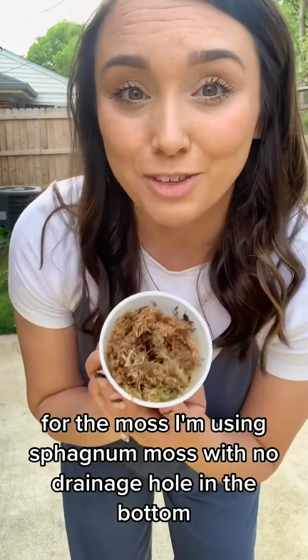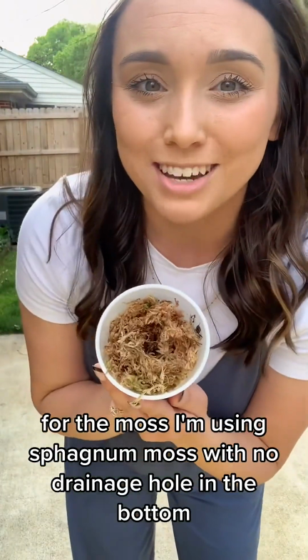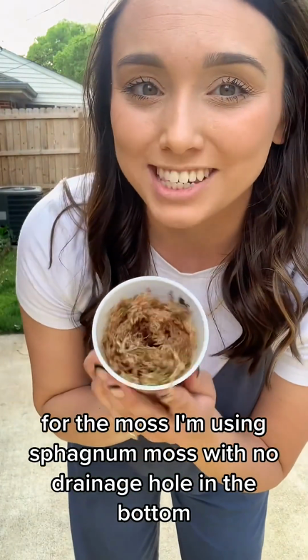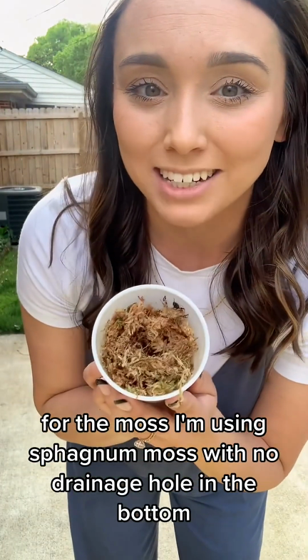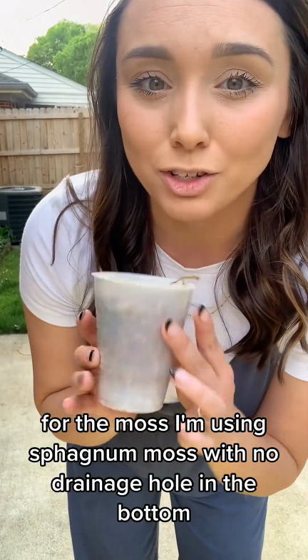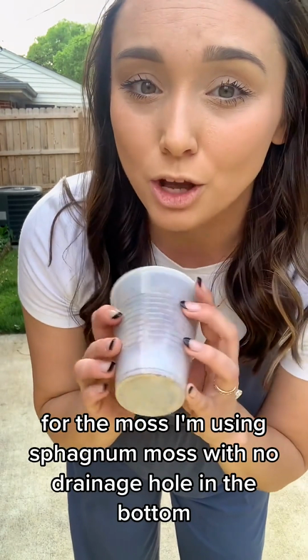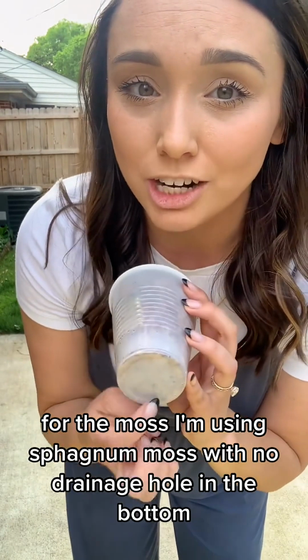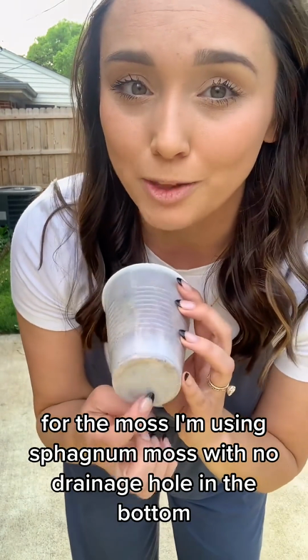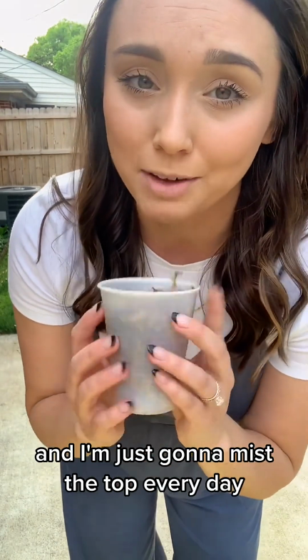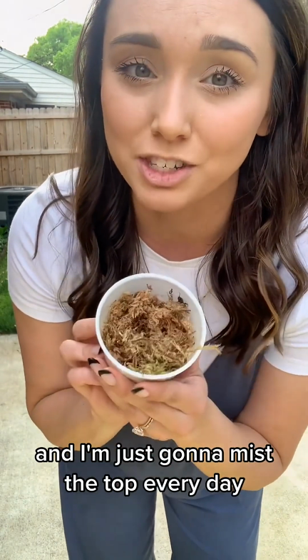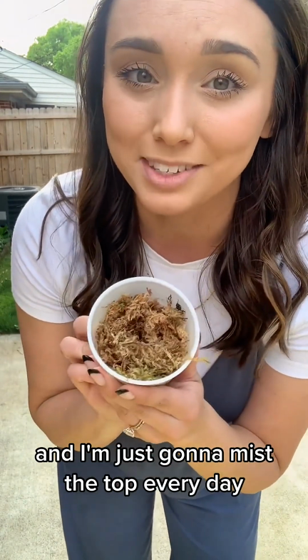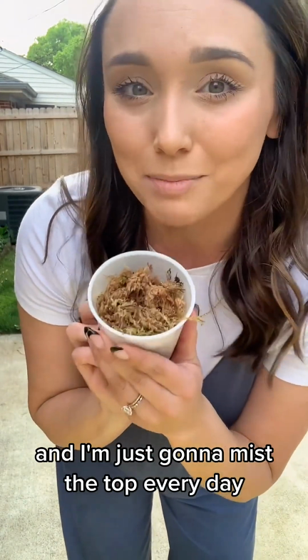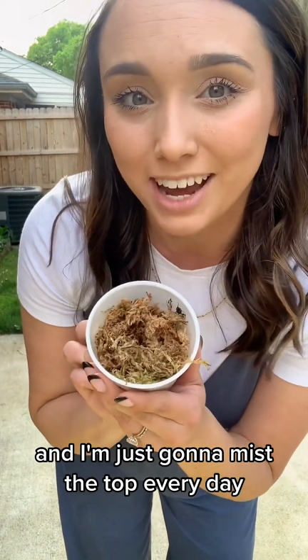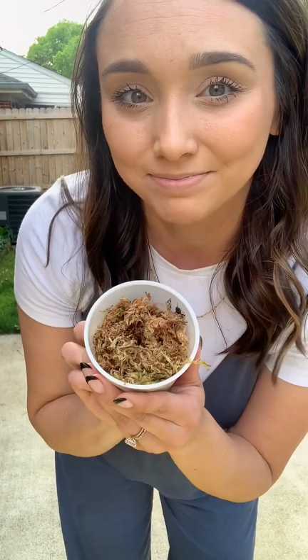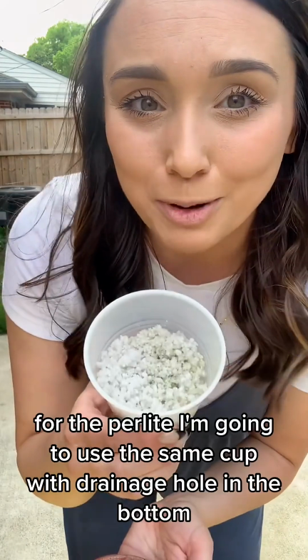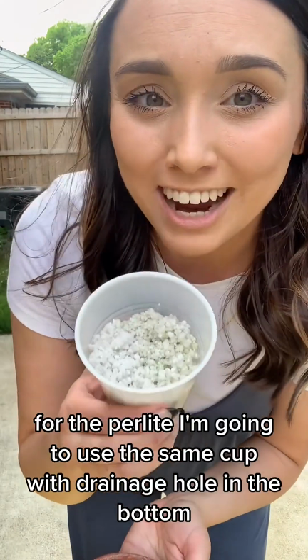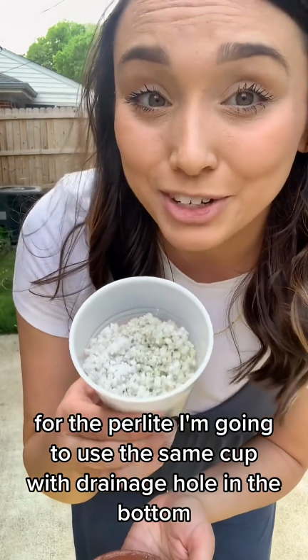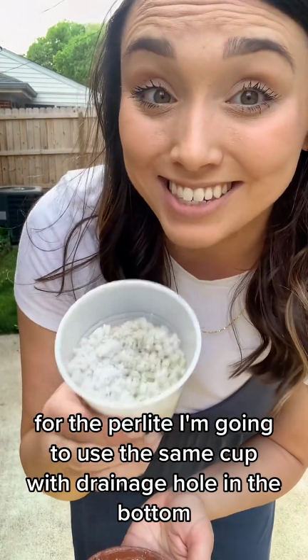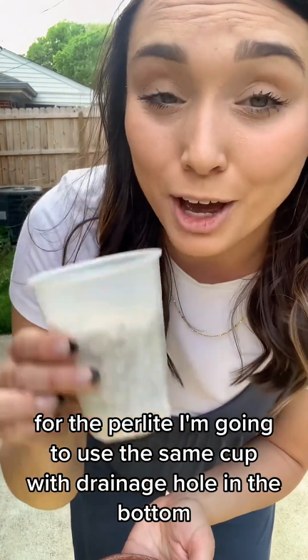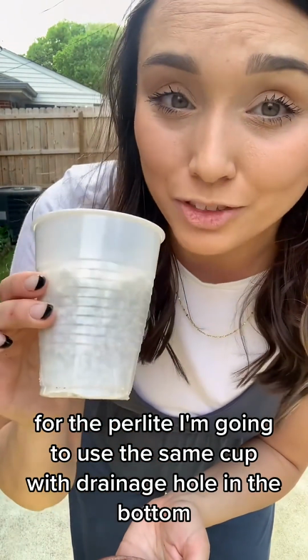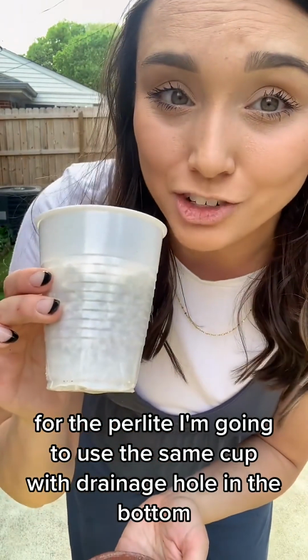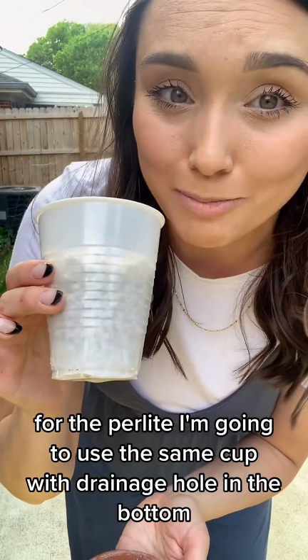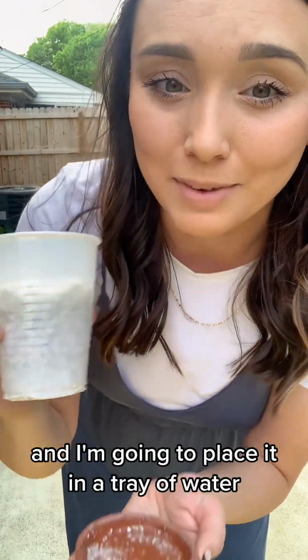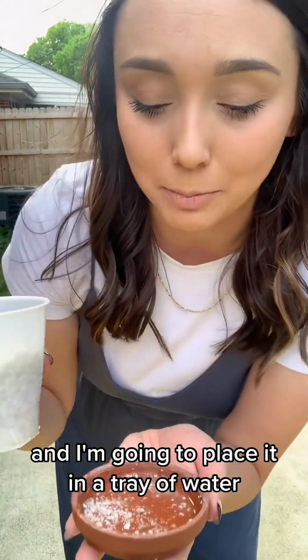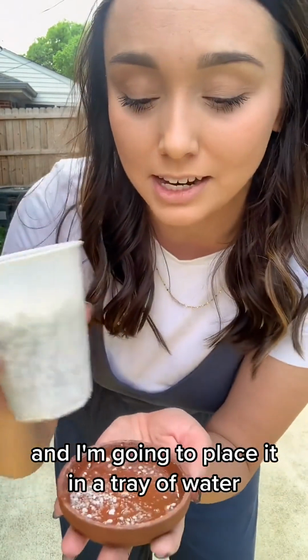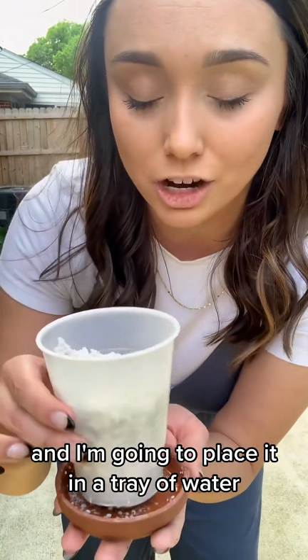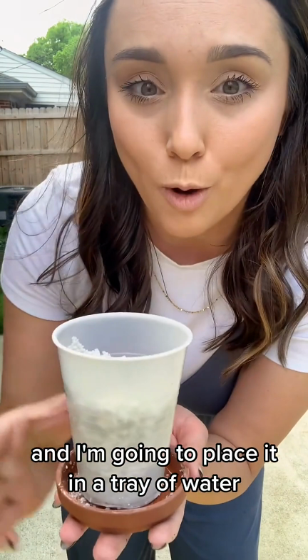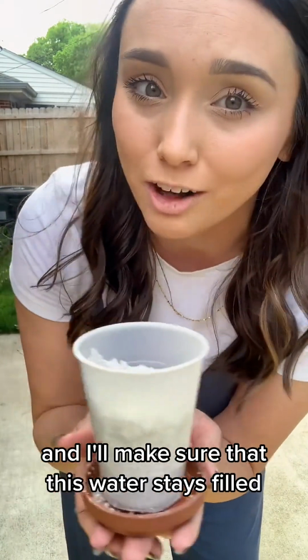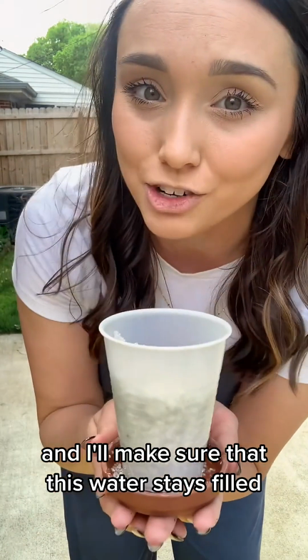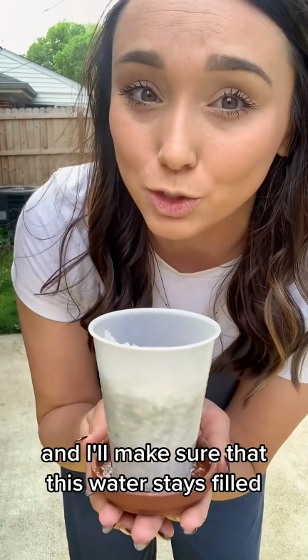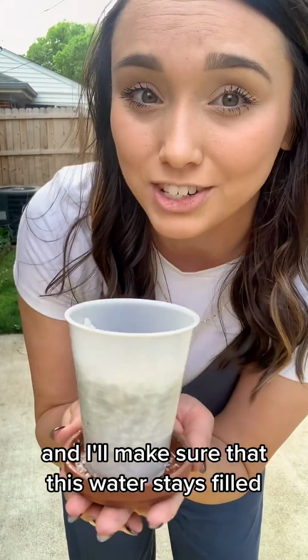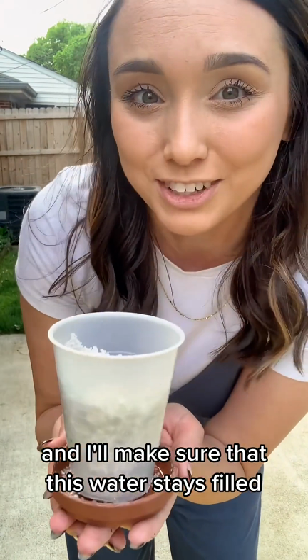For the moss, I'm using sphagnum moss with no drainage hole in the bottom, and I'm just going to mist the top every day. For the perlite, I'm going to use the same cup with a drainage hole in the bottom, and I'm going to place it in a tray of water and make sure that this water stays filled.